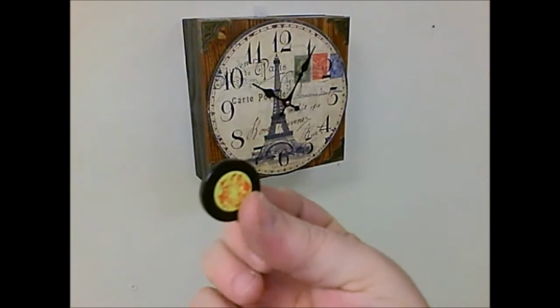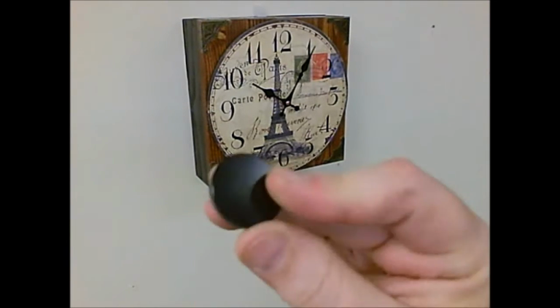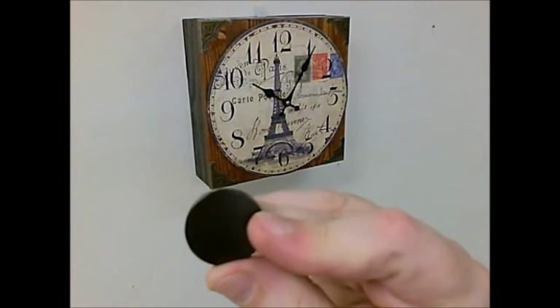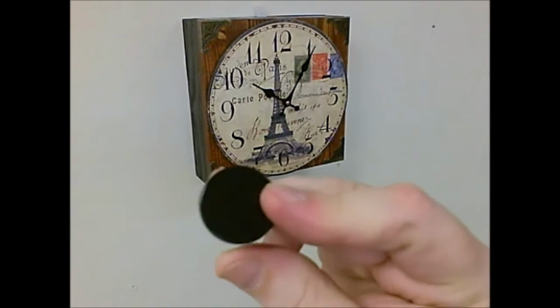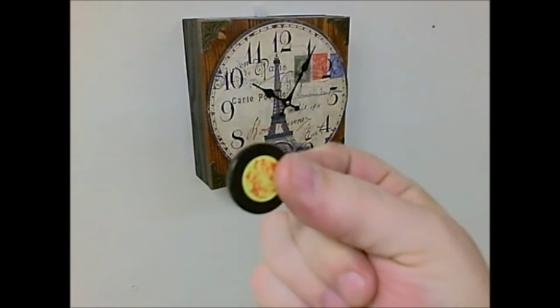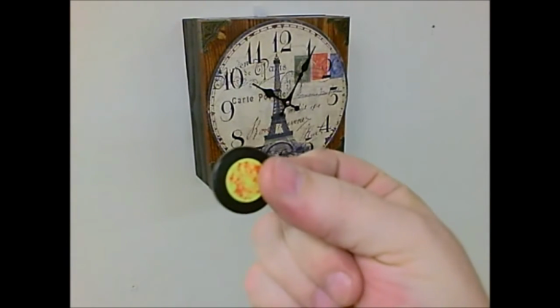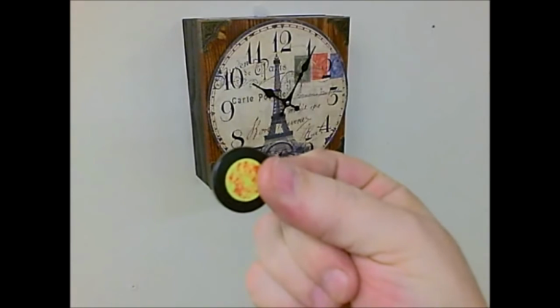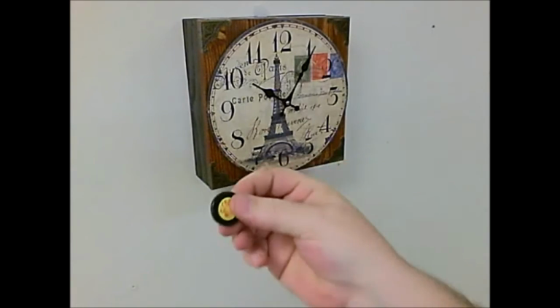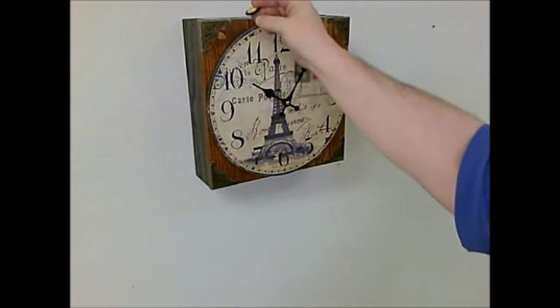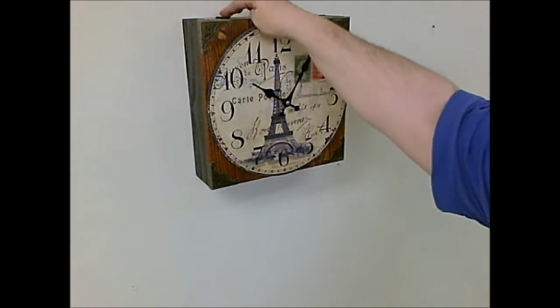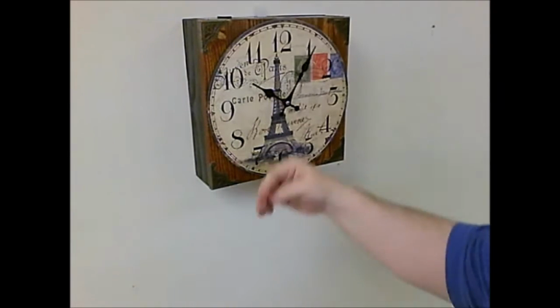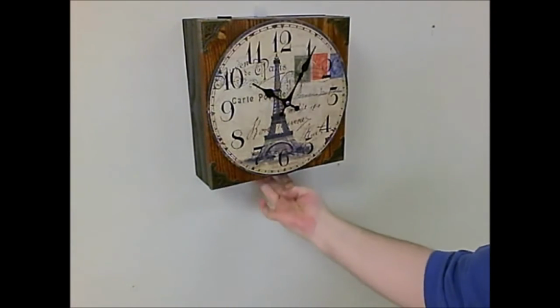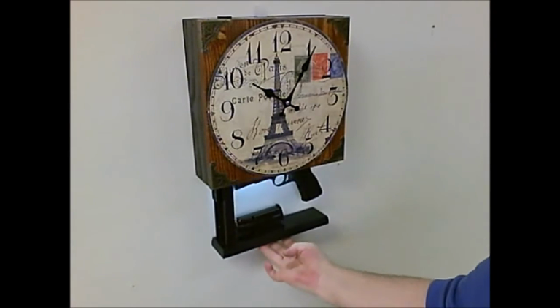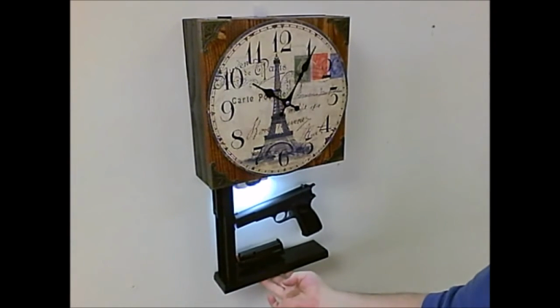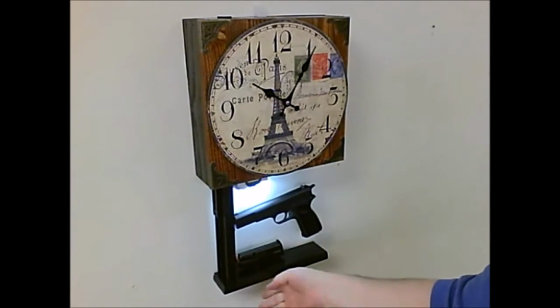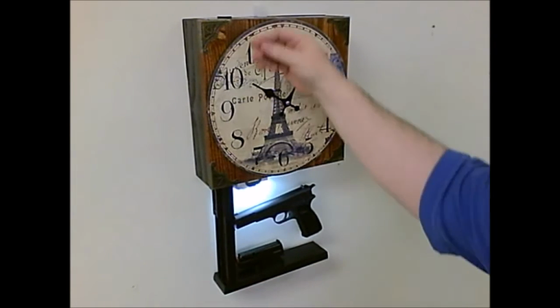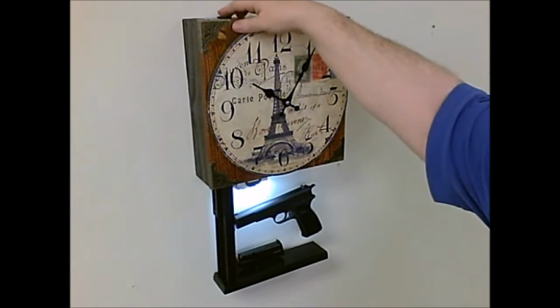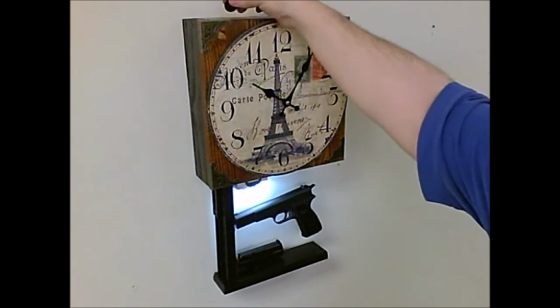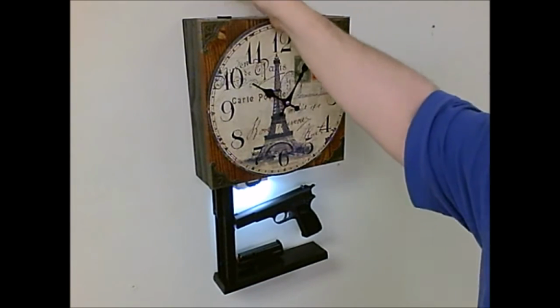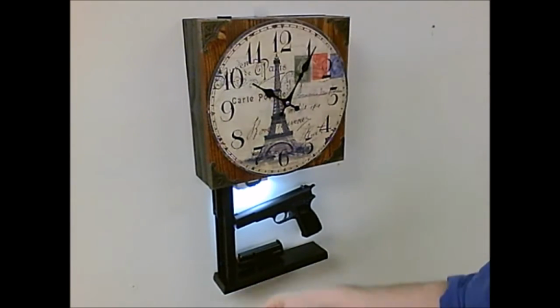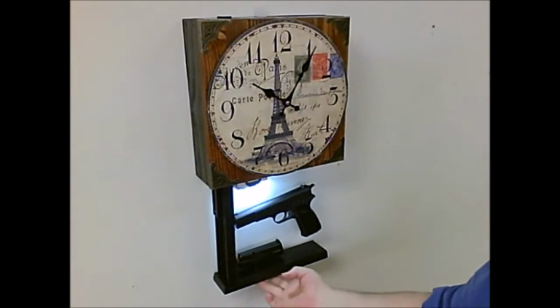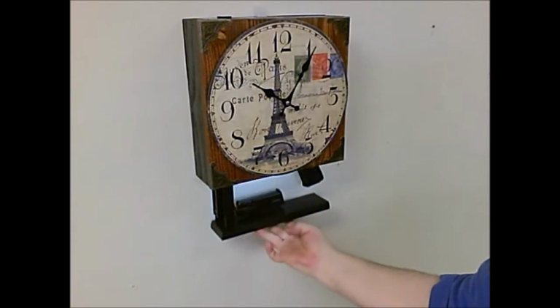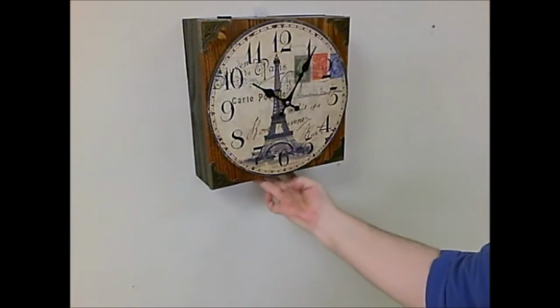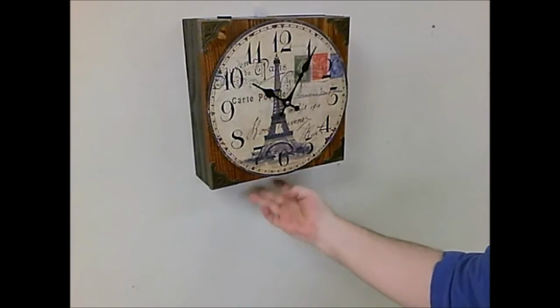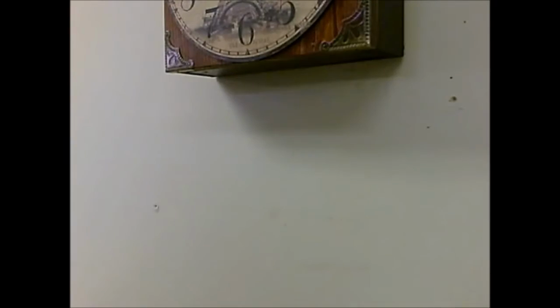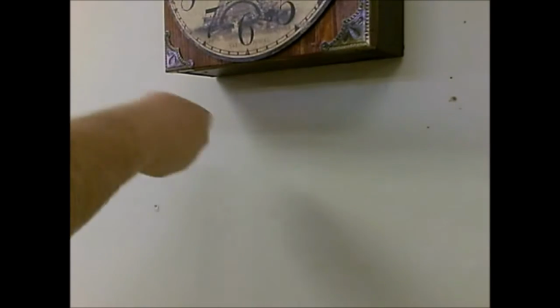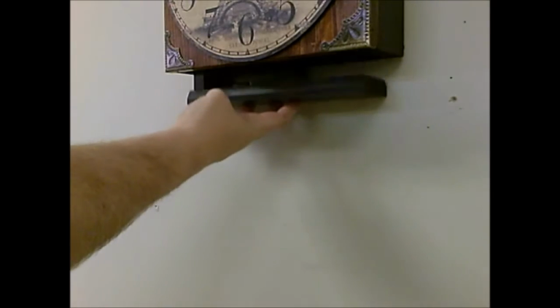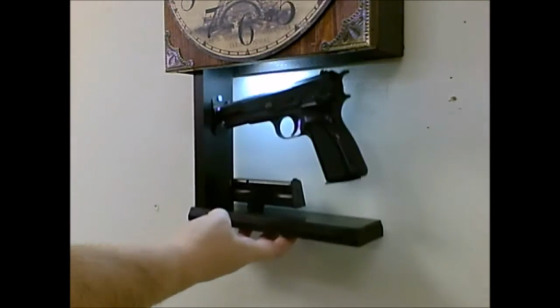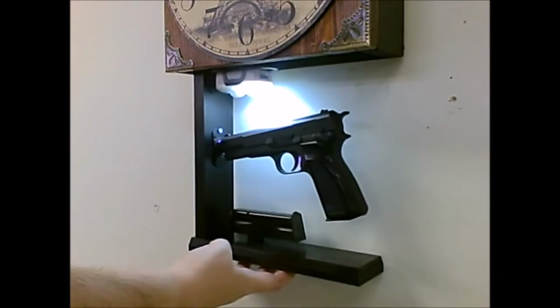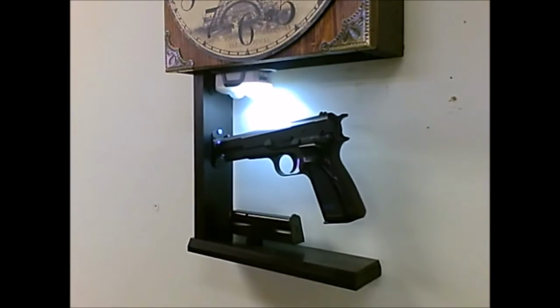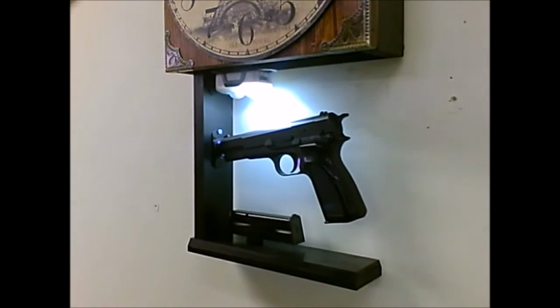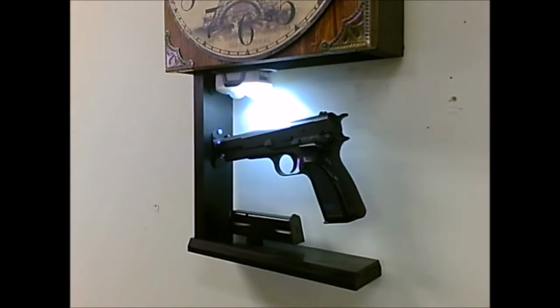One side locks, the other unlocks. The motion-activated LED light automatically comes on. The key can be stored on the clock or hidden anywhere in your home.